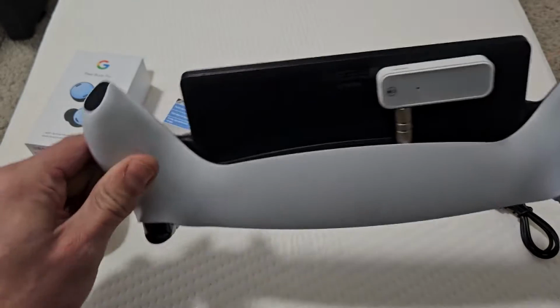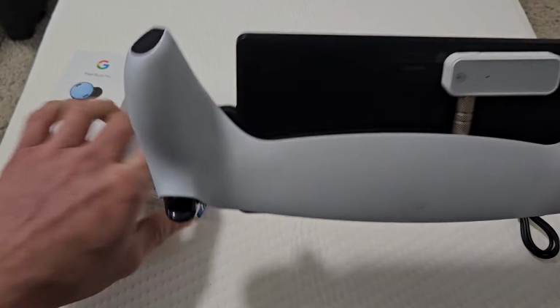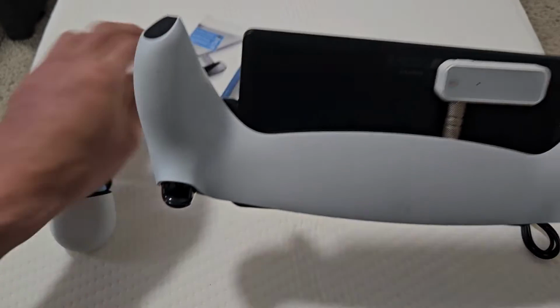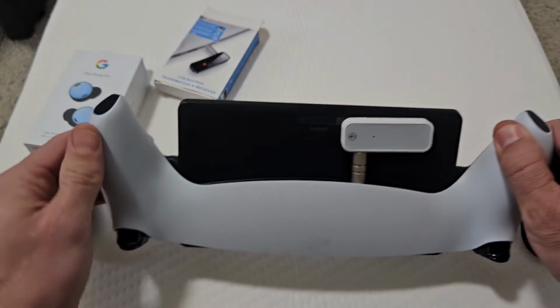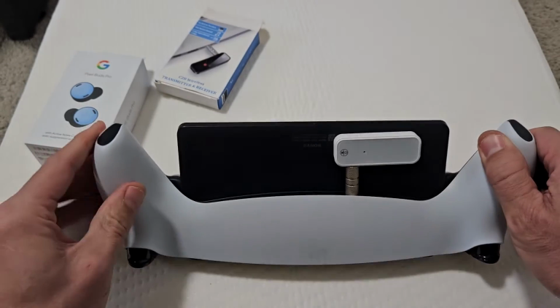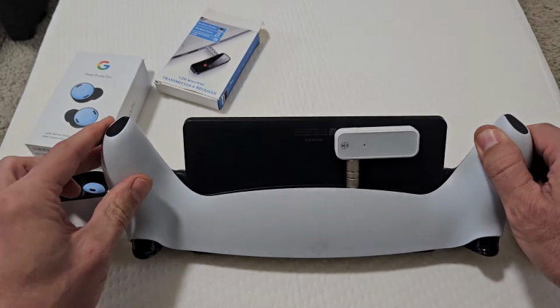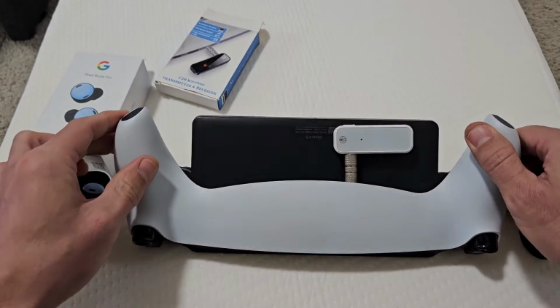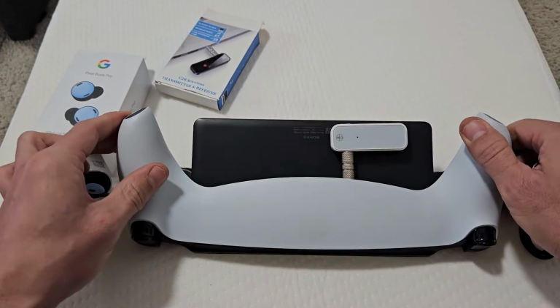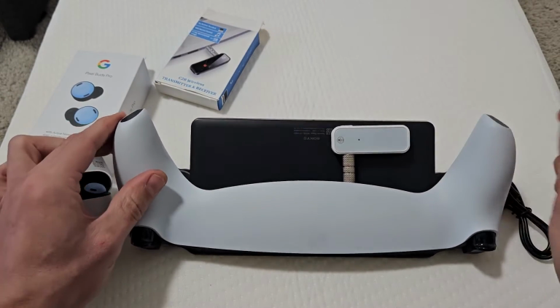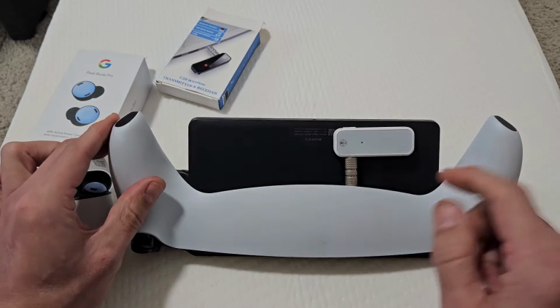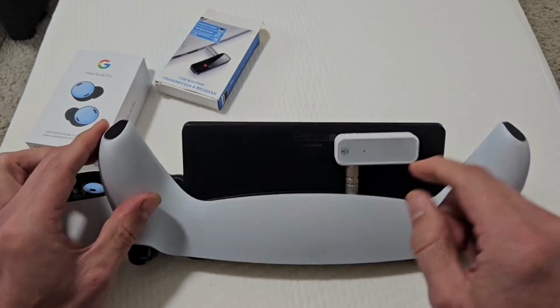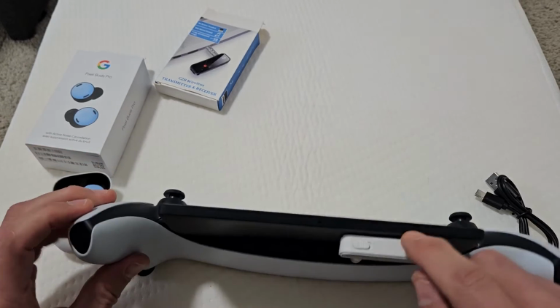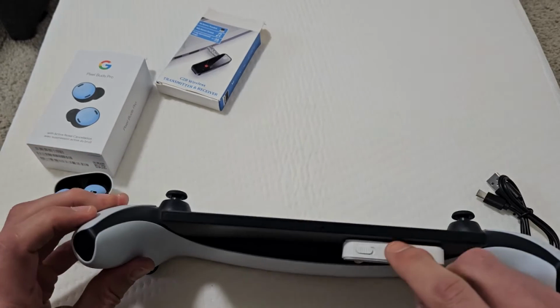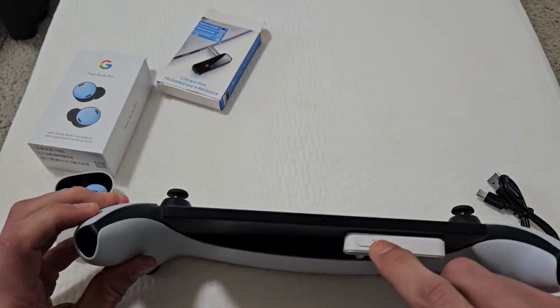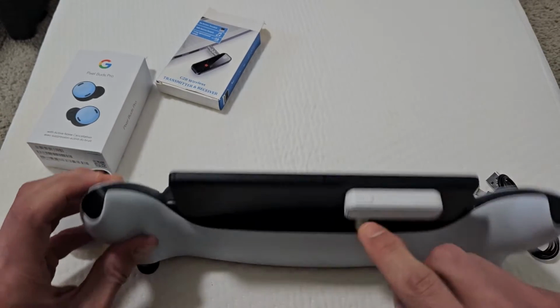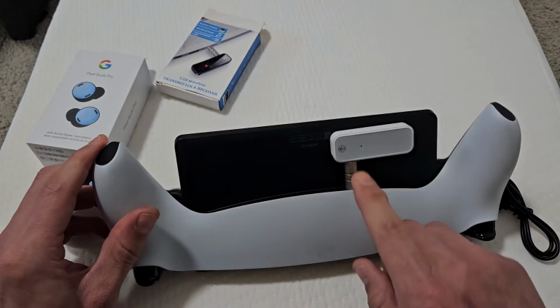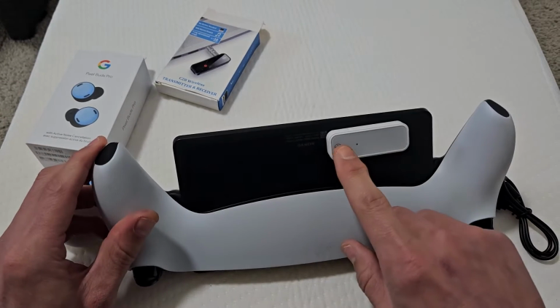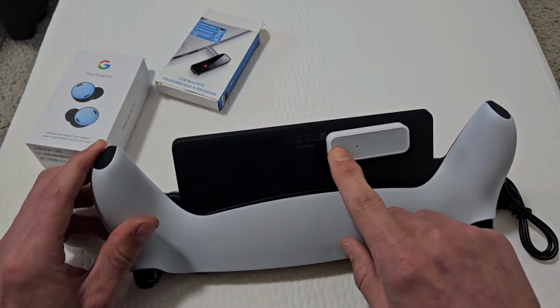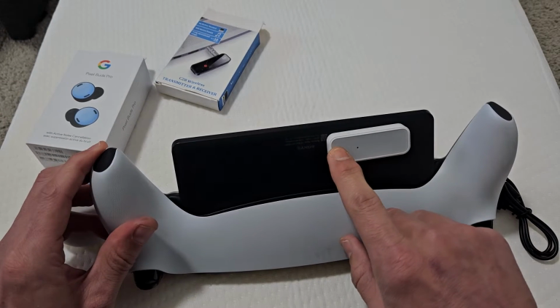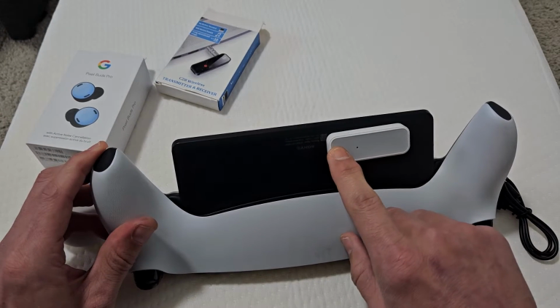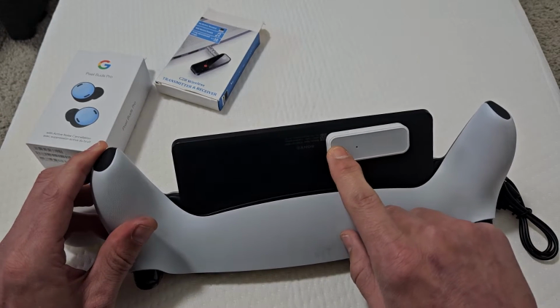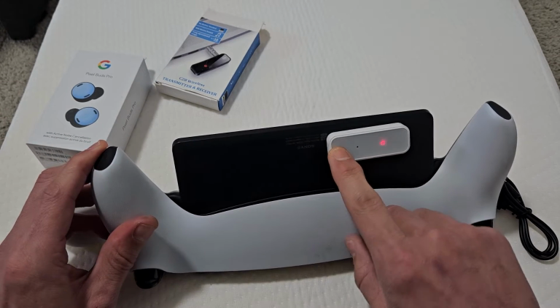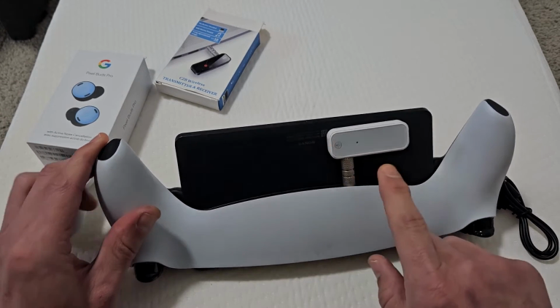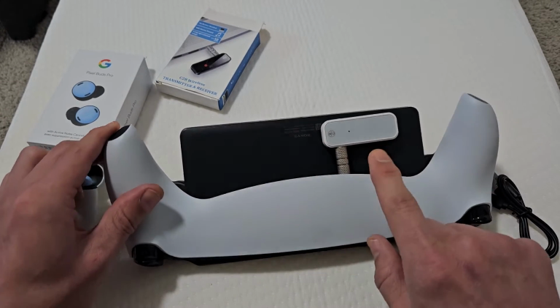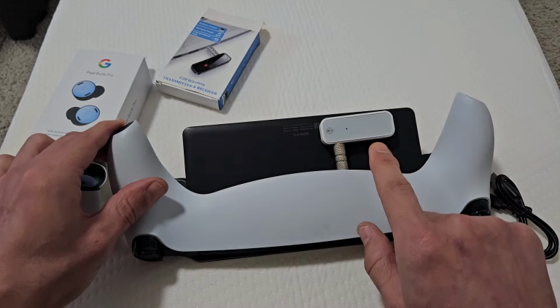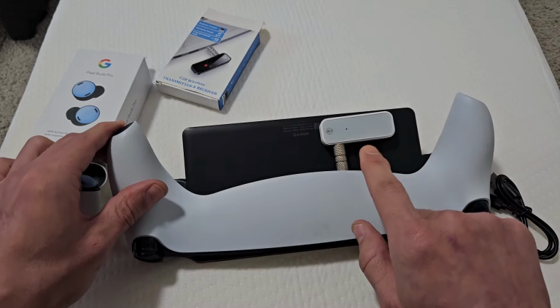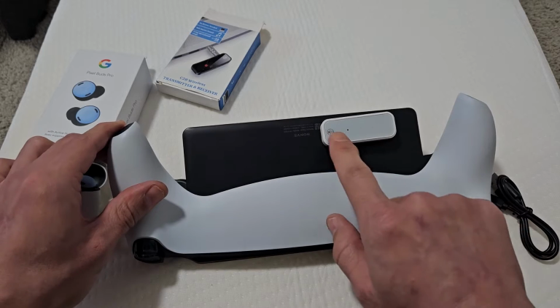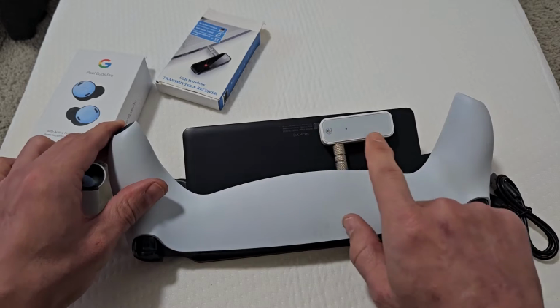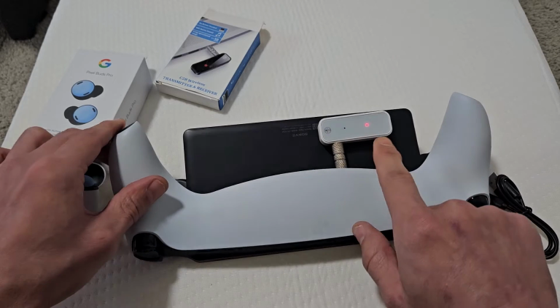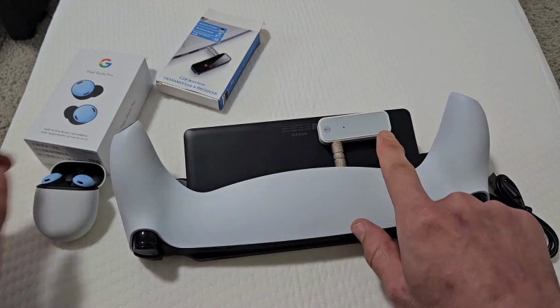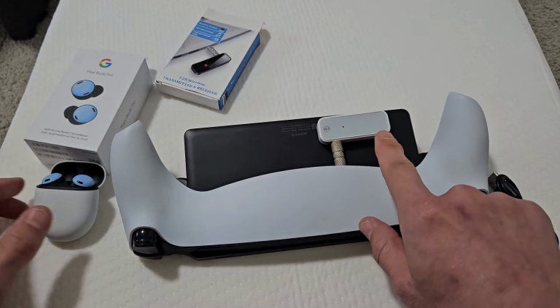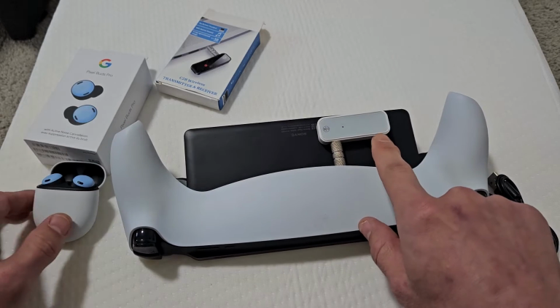Let me turn this over now. First thing we've got to do is make sure it's in T for transmit. Now I'm going to press and hold that button. It's blinking red, so it's in pairing mode.